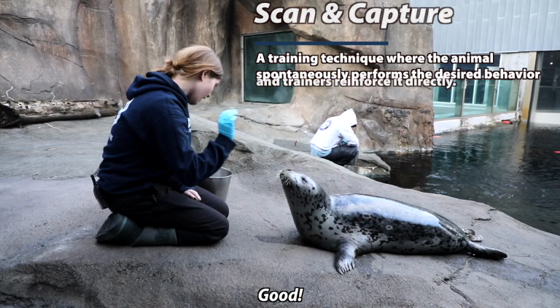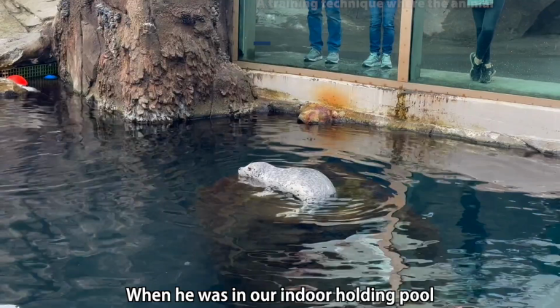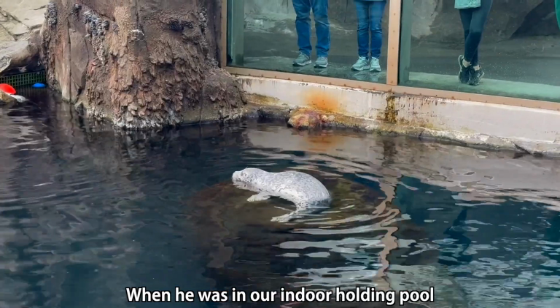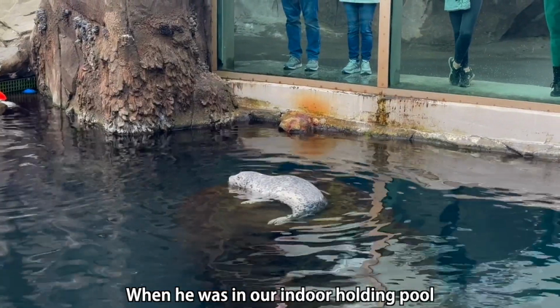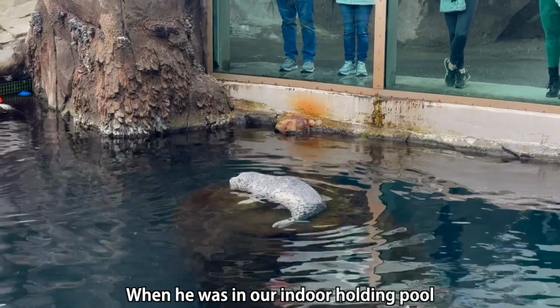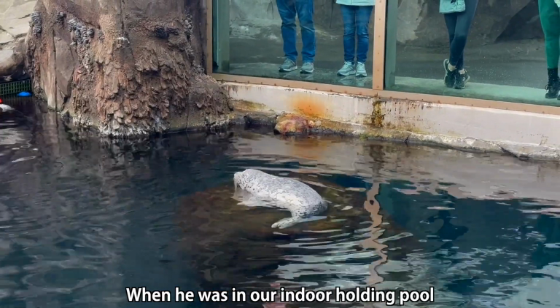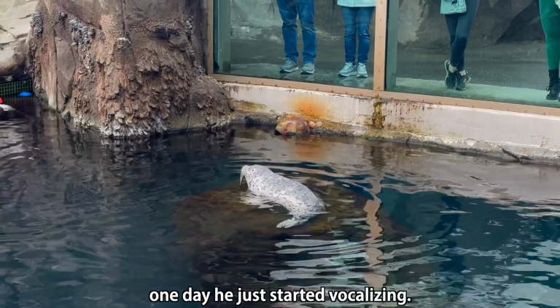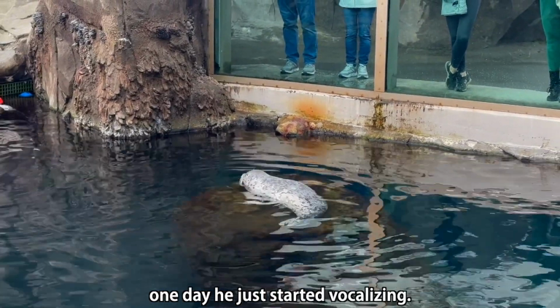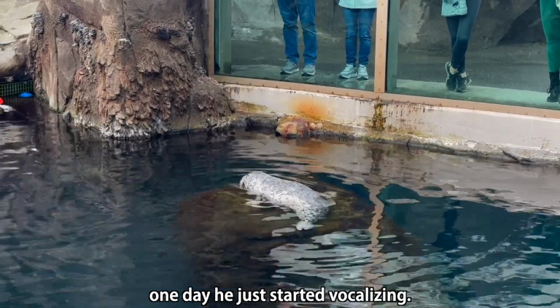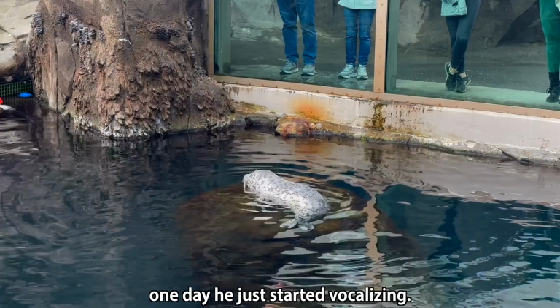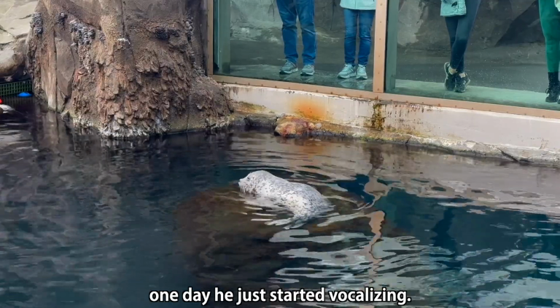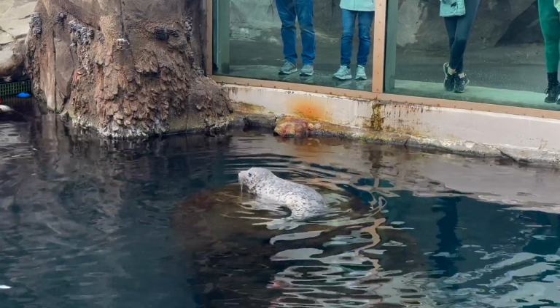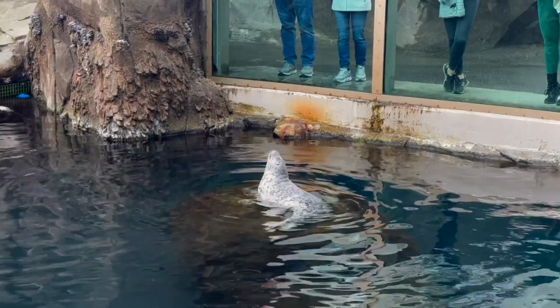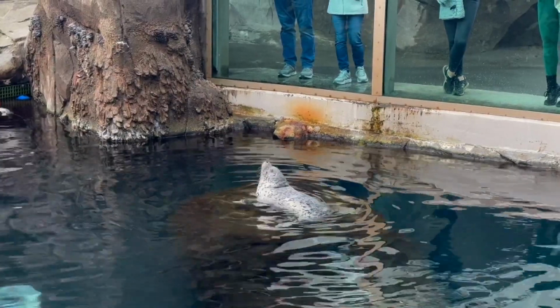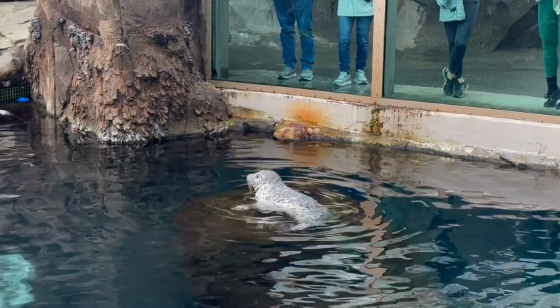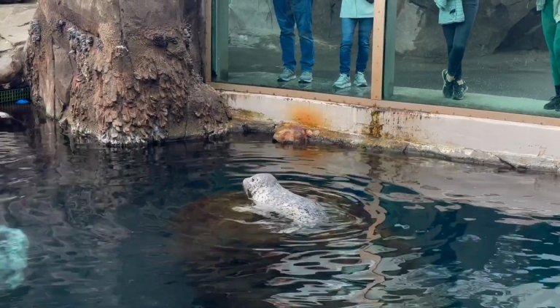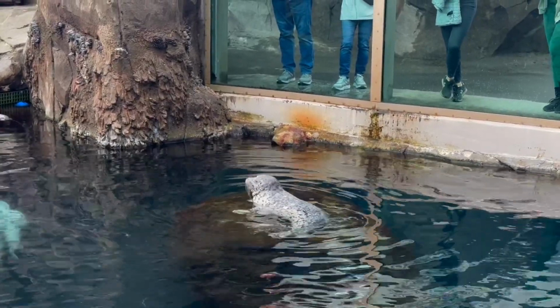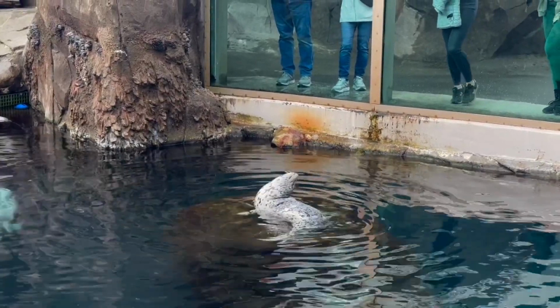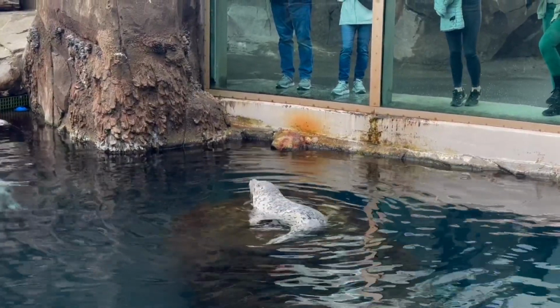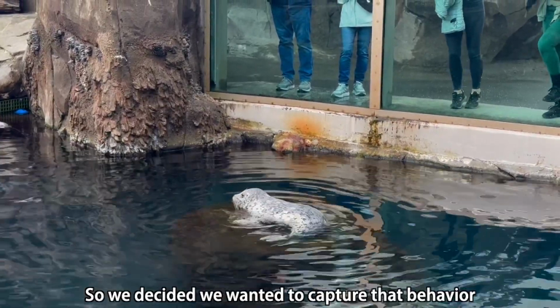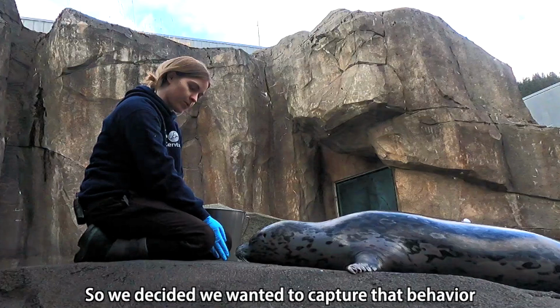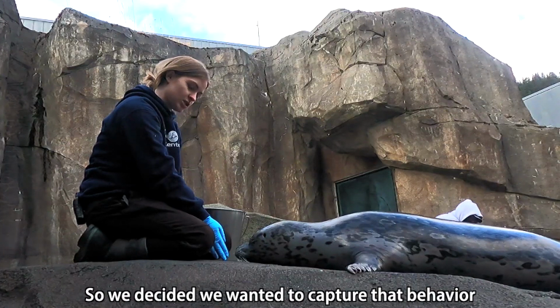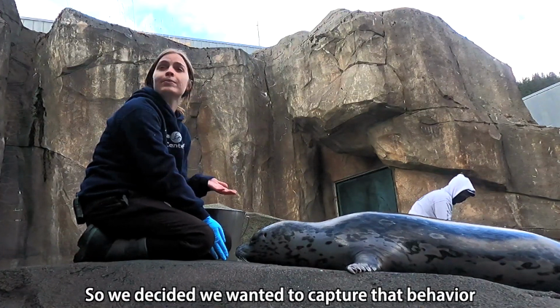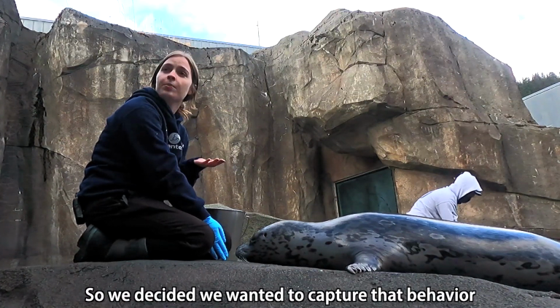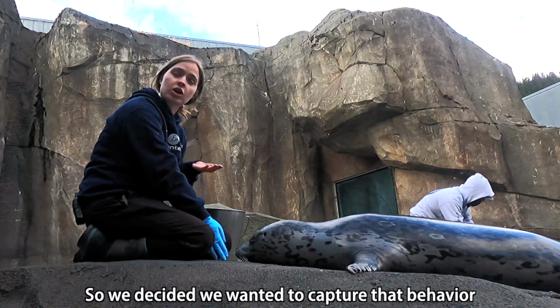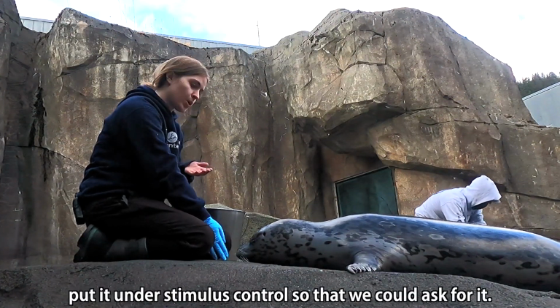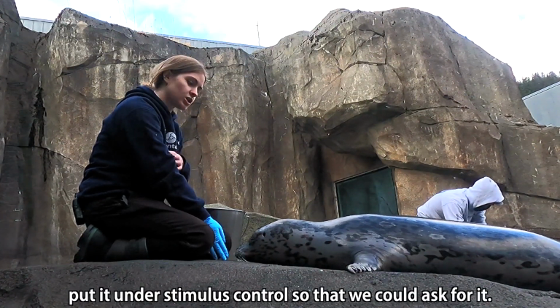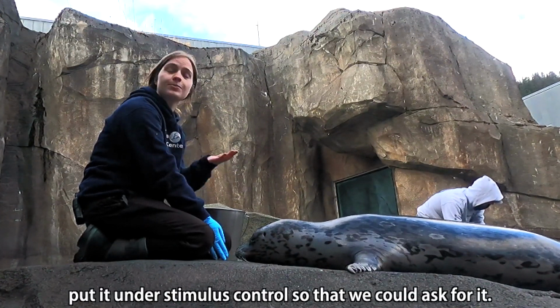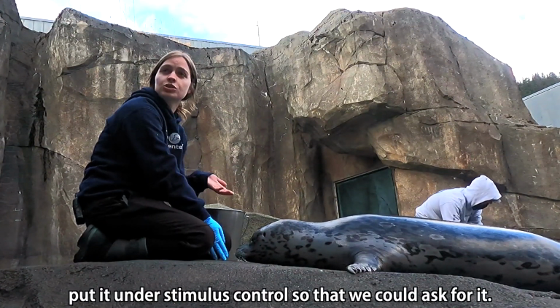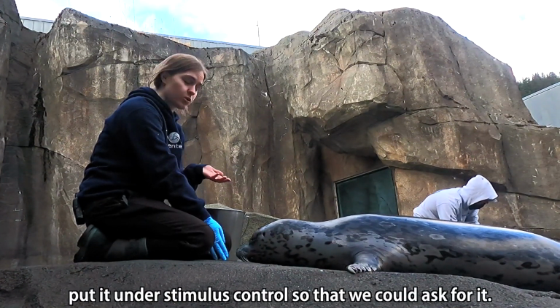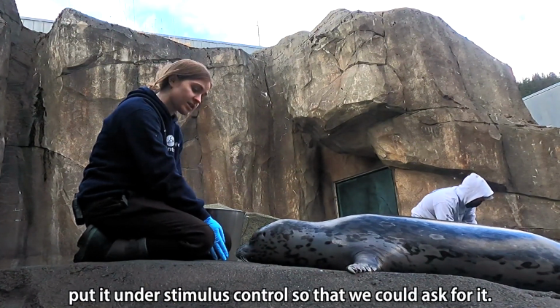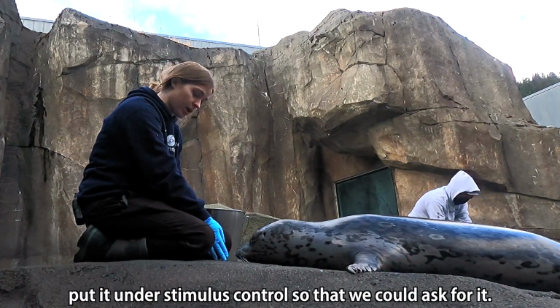When he was in our indoor holding pool, one day he just started vocalizing. So we decided we wanted to capture that behavior and put it under stimulus control so that we could ask for it.